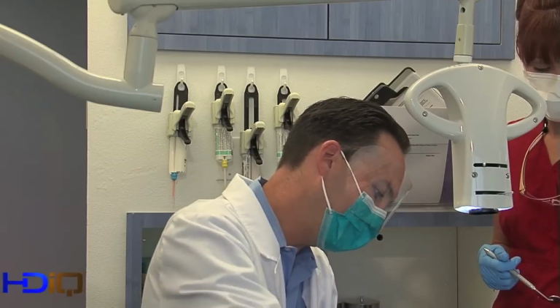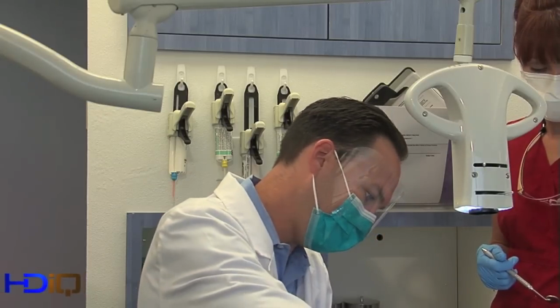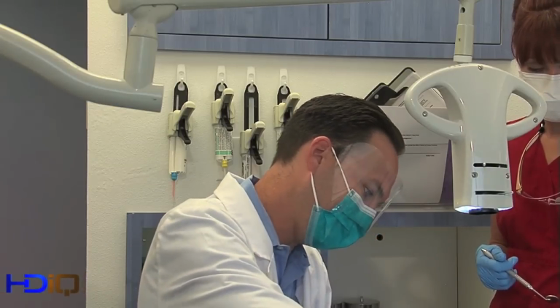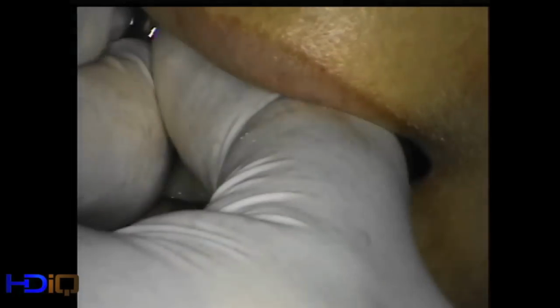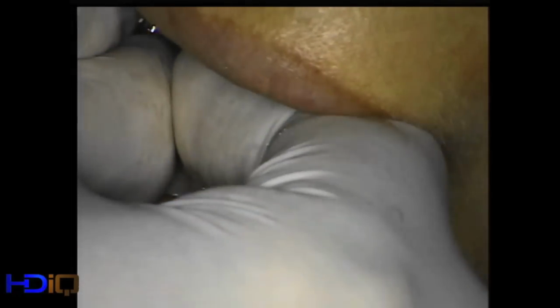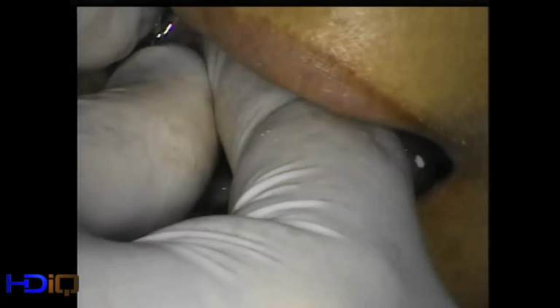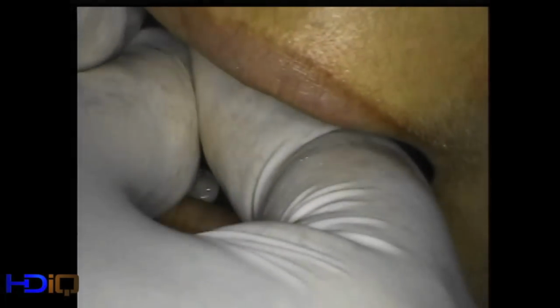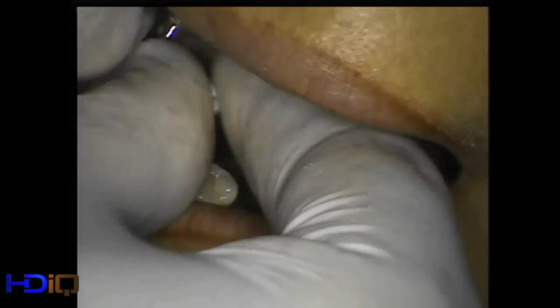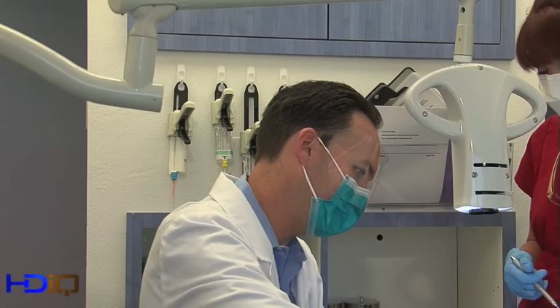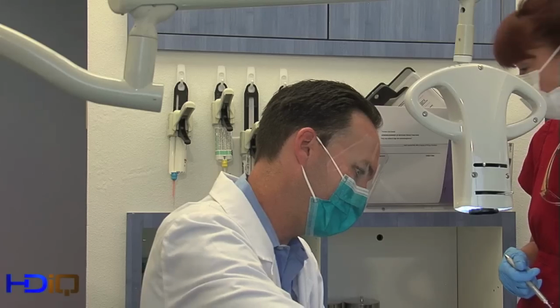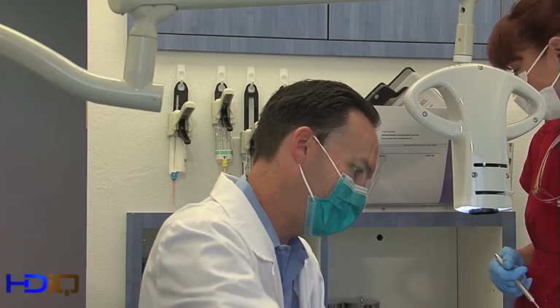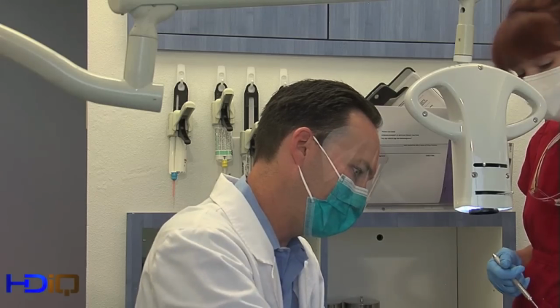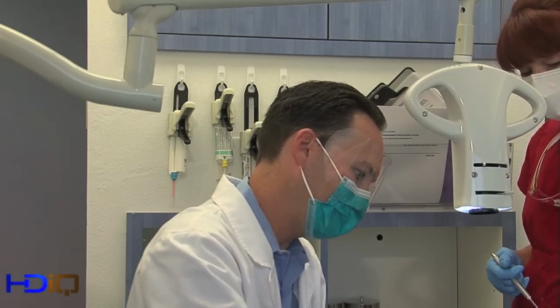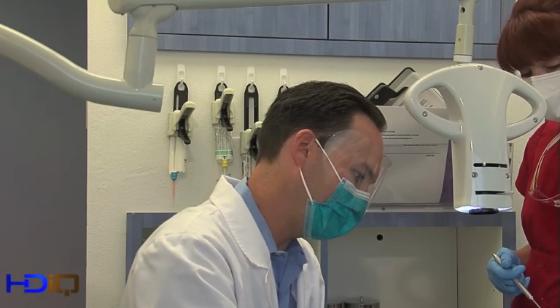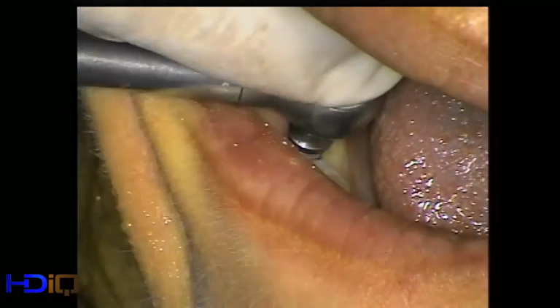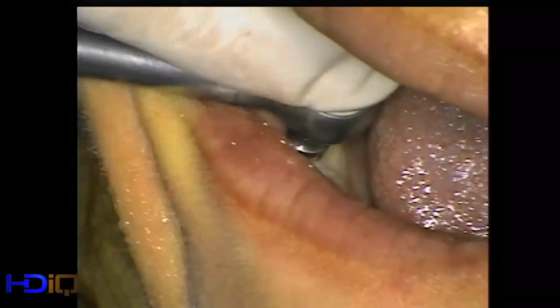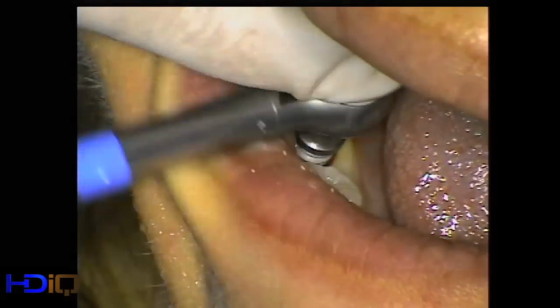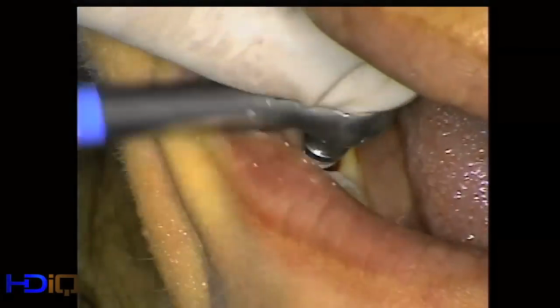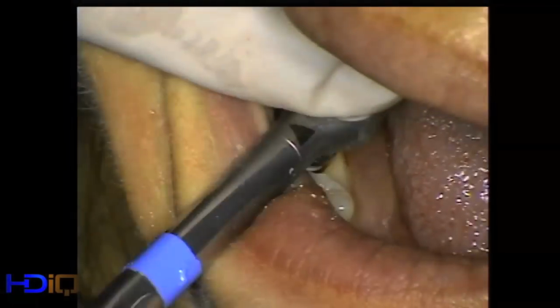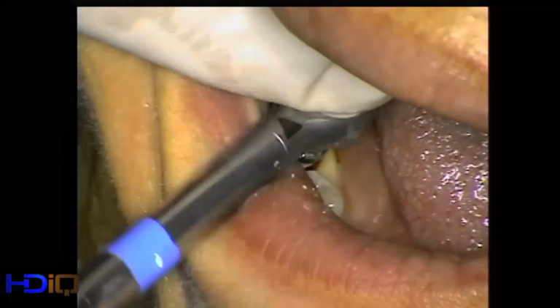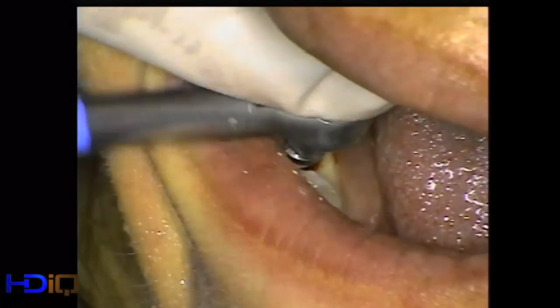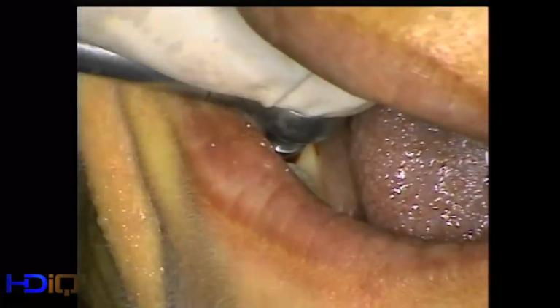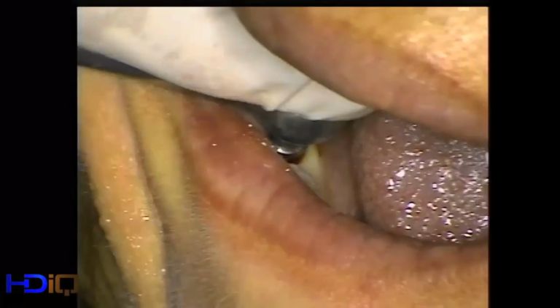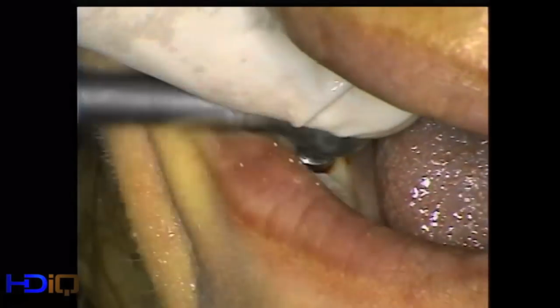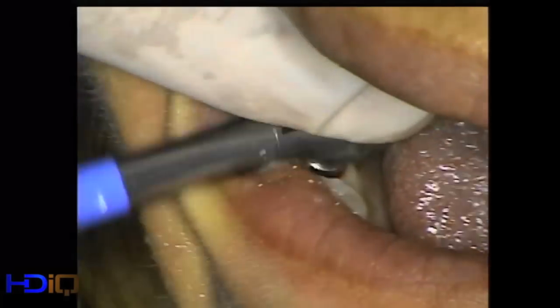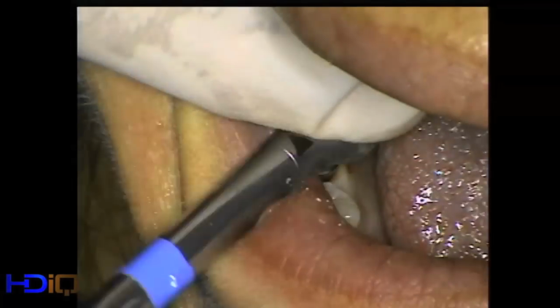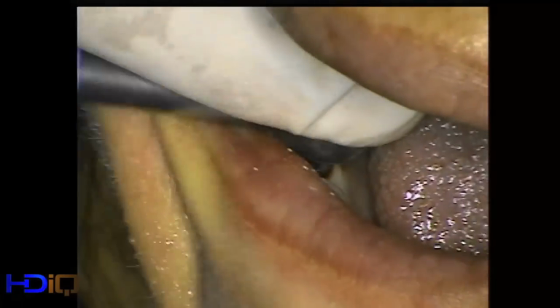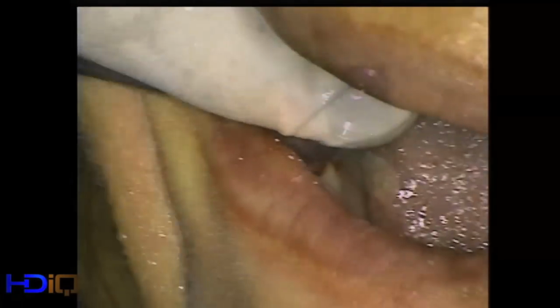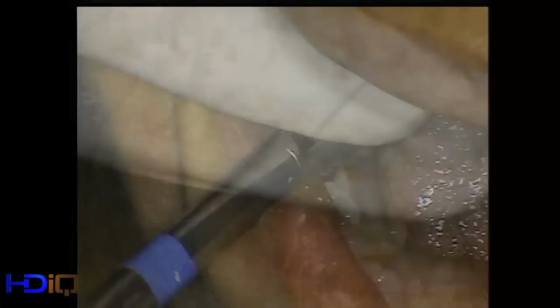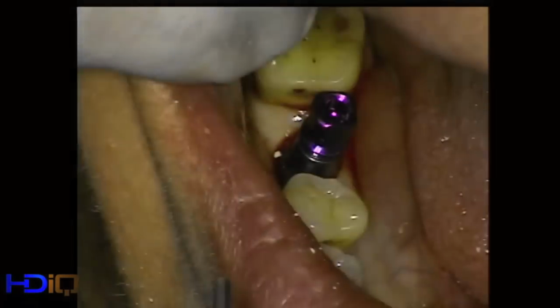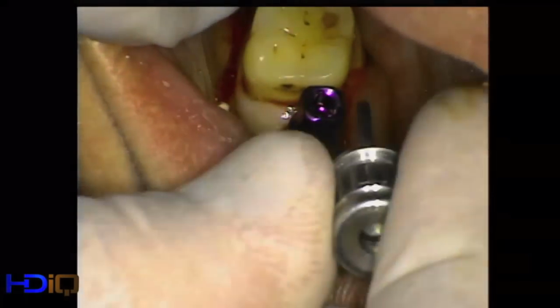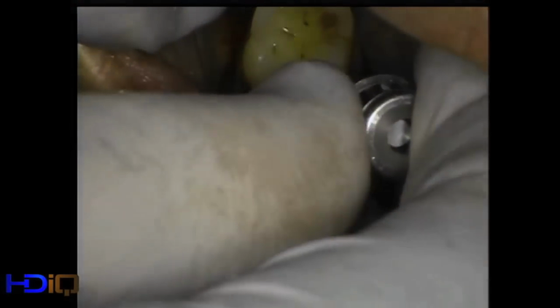We'll go ahead and insert the implant in place. Now we're going to take that abutment off.